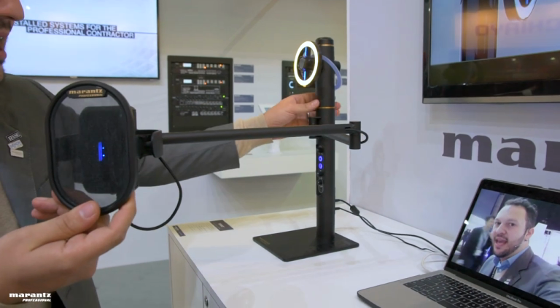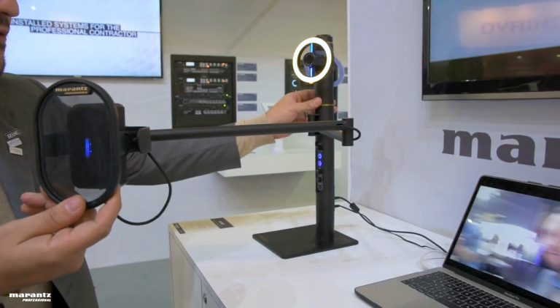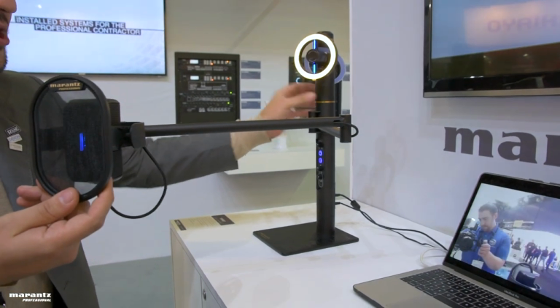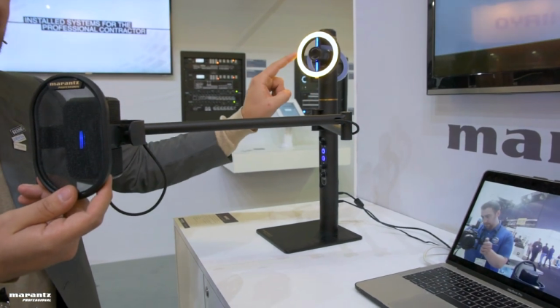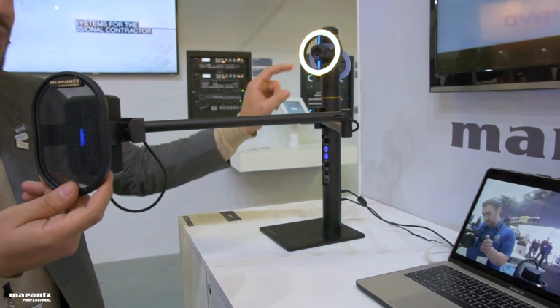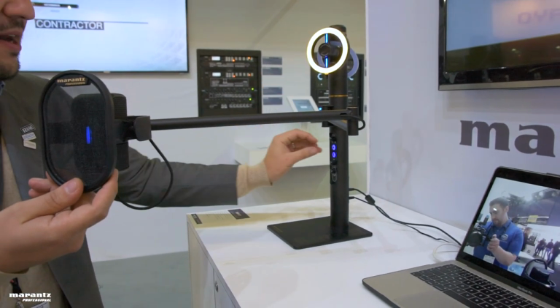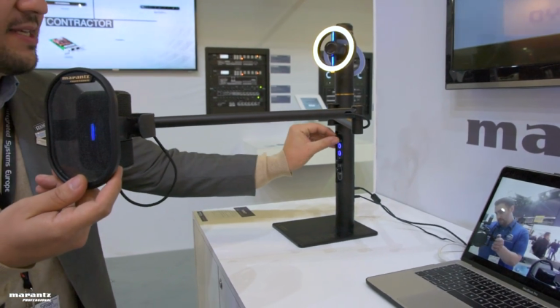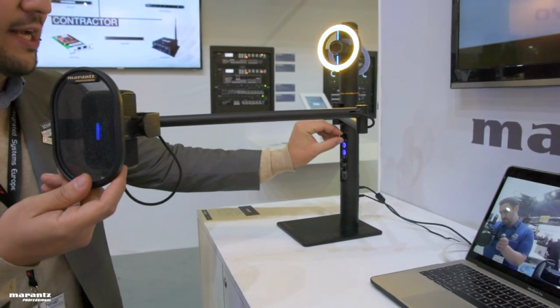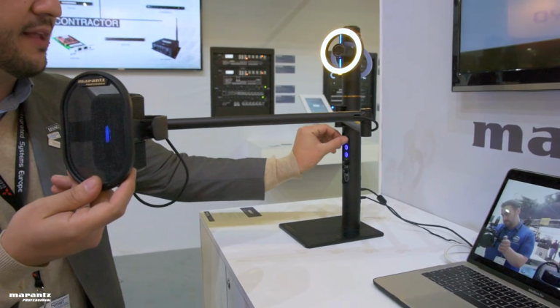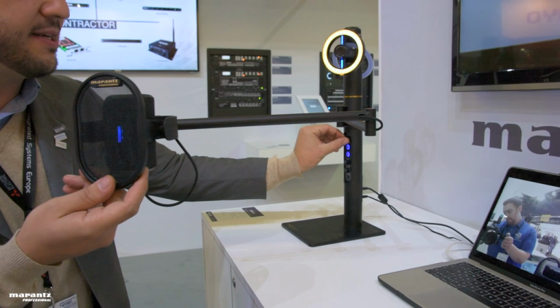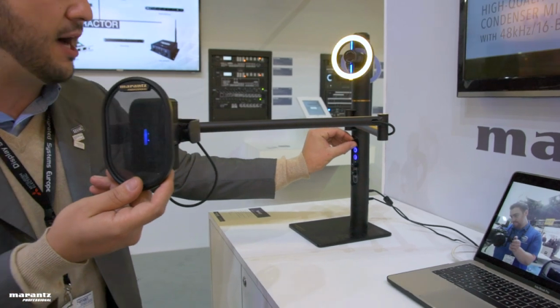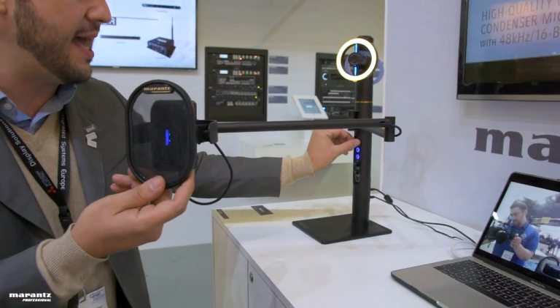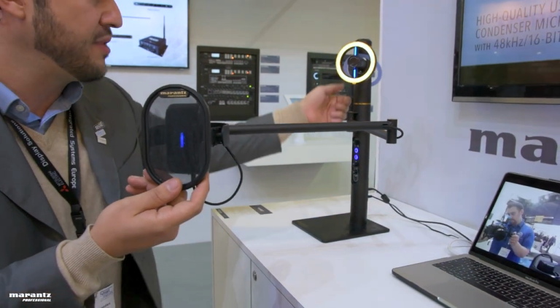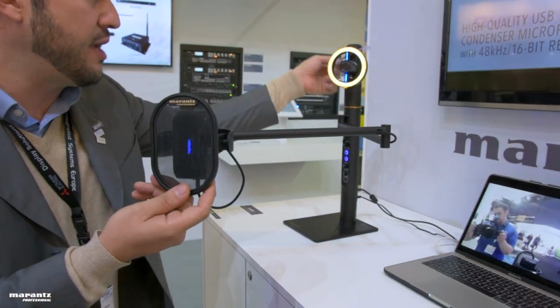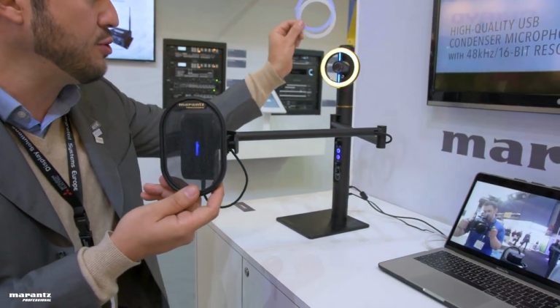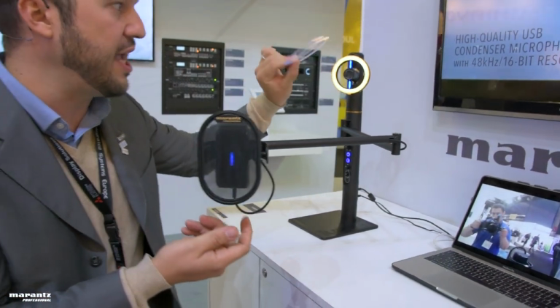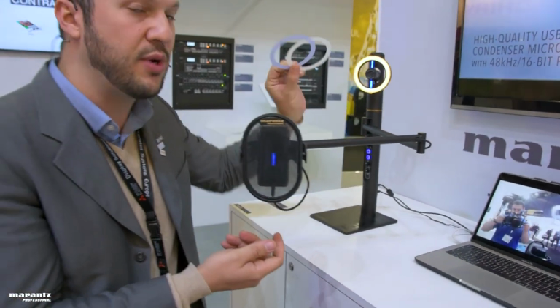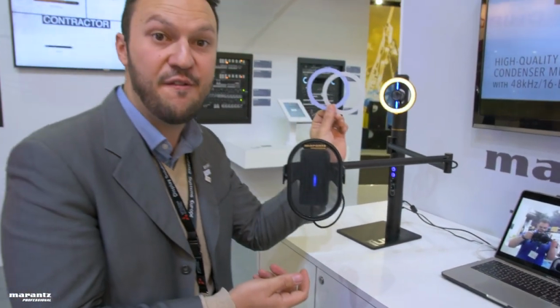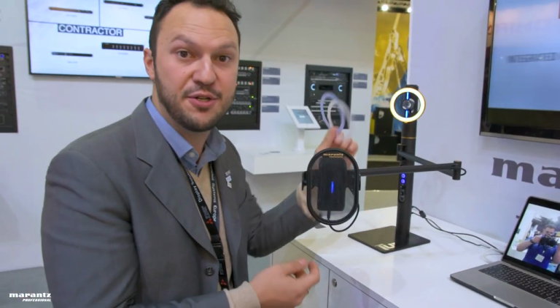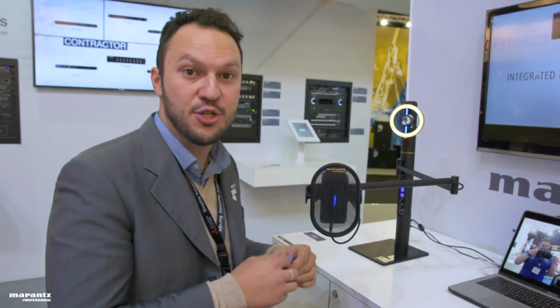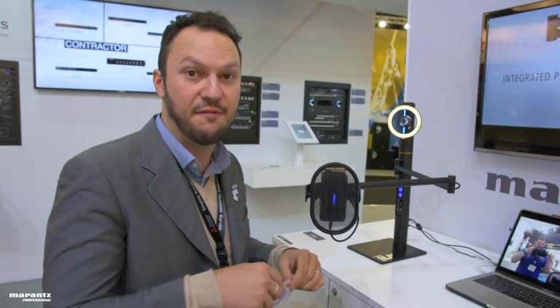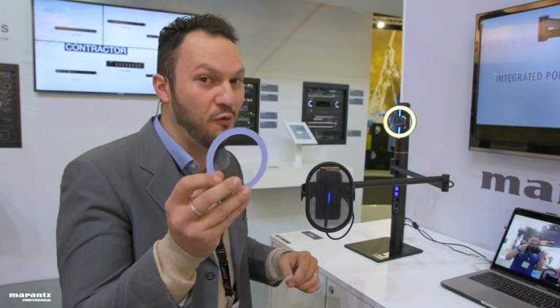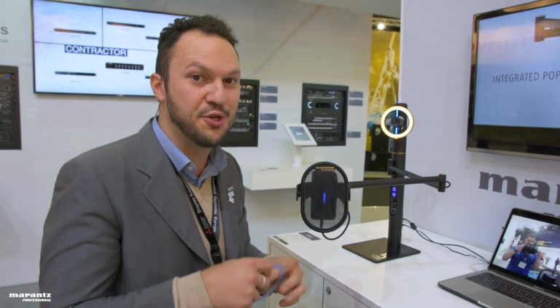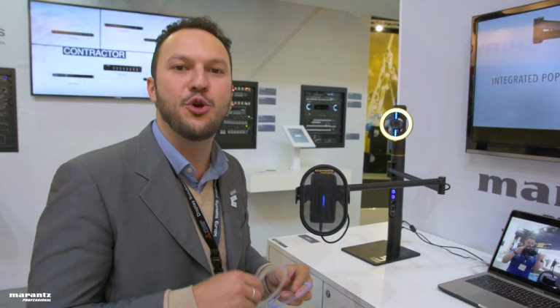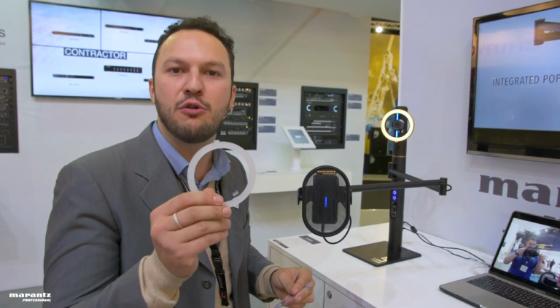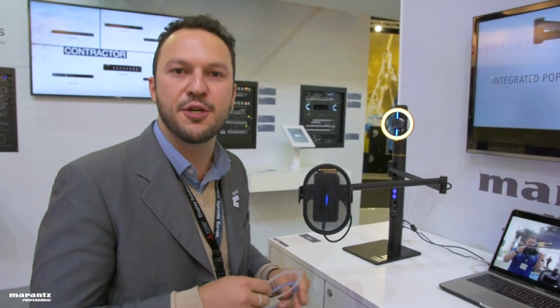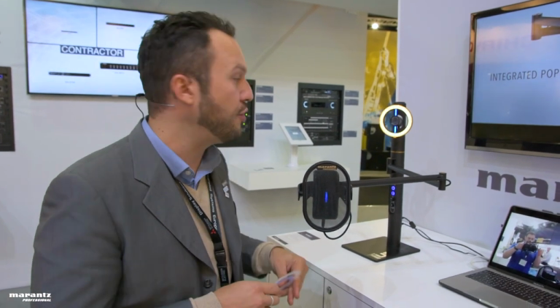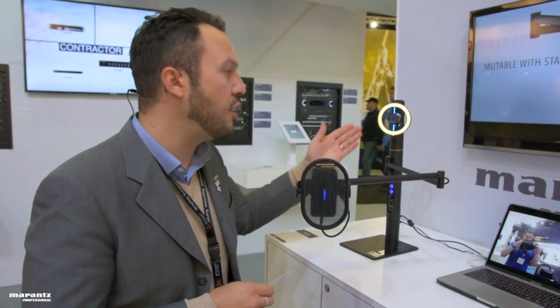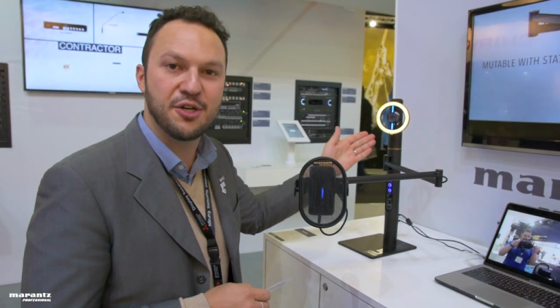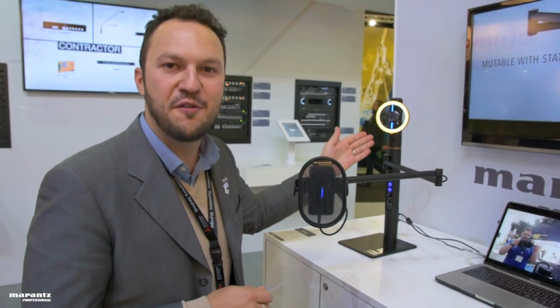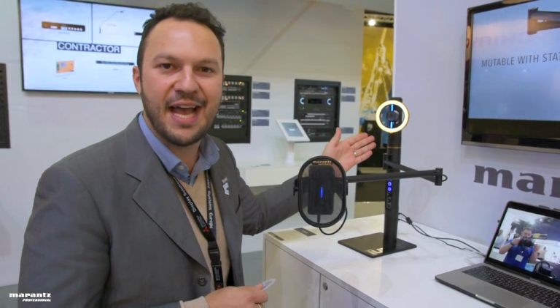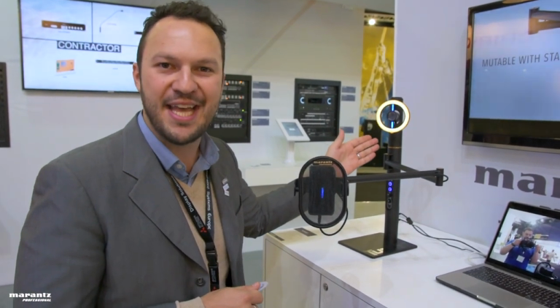It has a full HD camera with an LED light ring that you can dim up and down. You can also change between three filters: the cool filter, the neutral filter, or the warm filter if you need an extra glow.